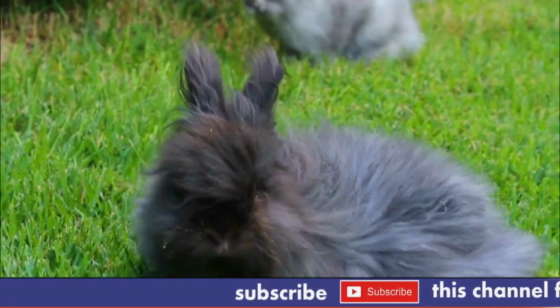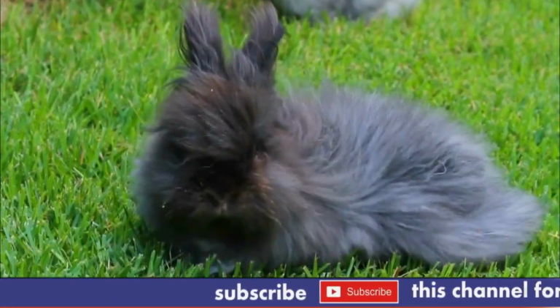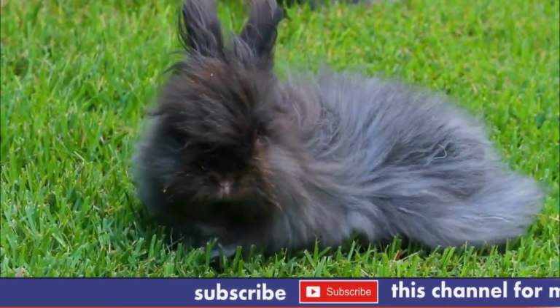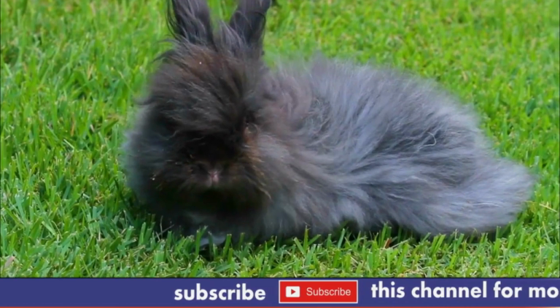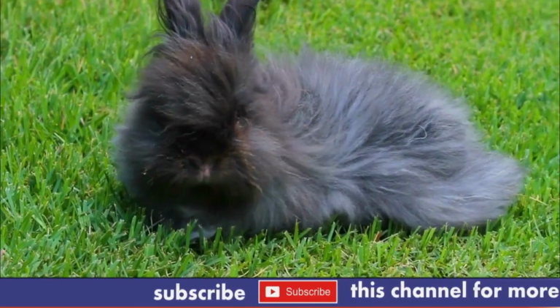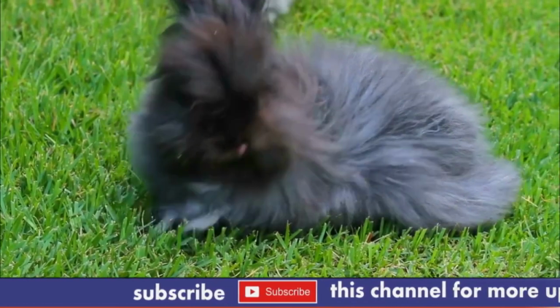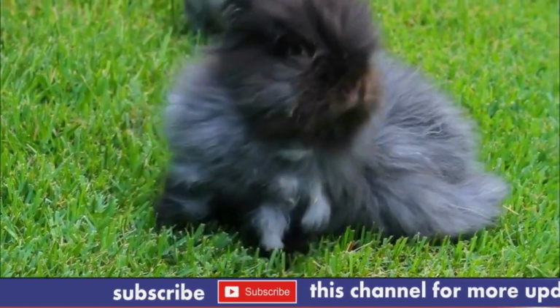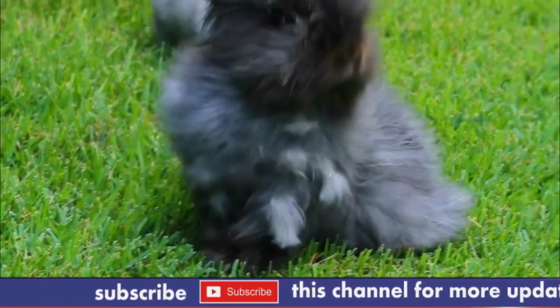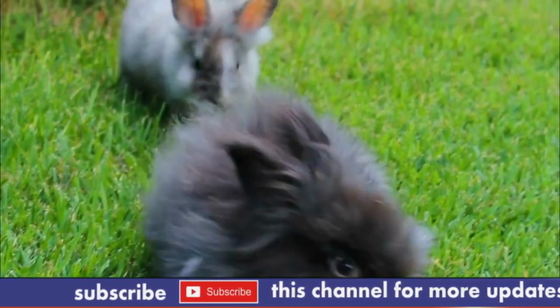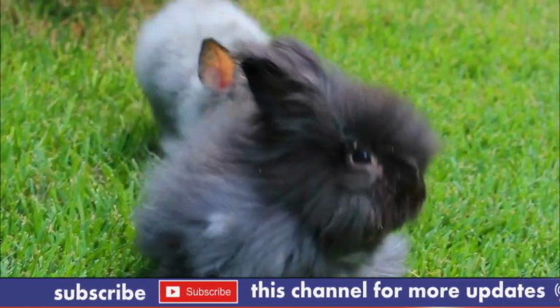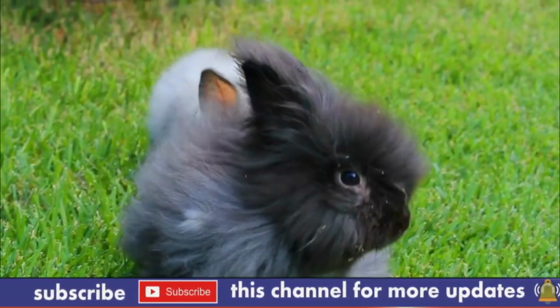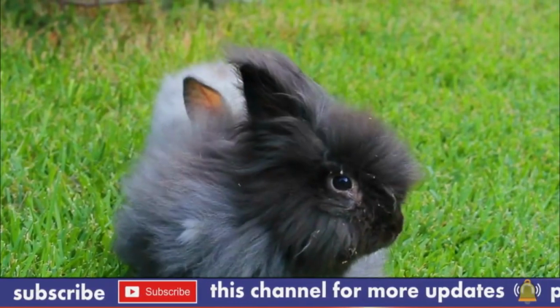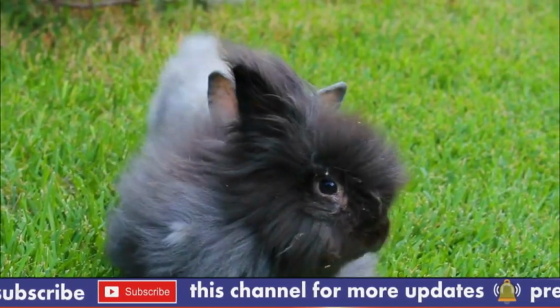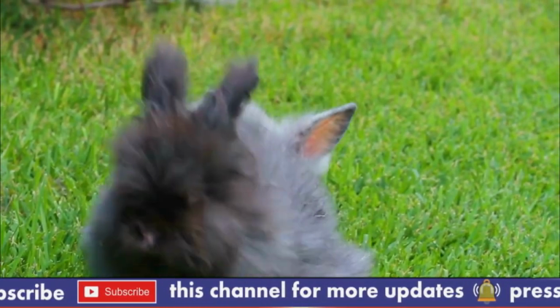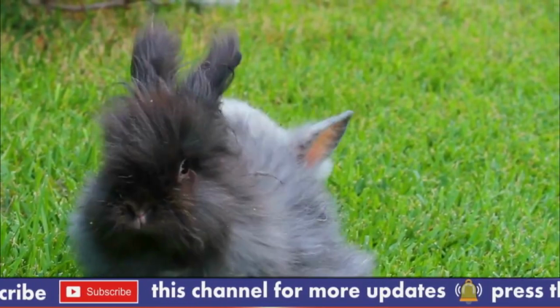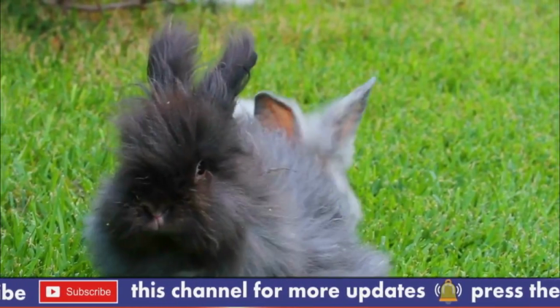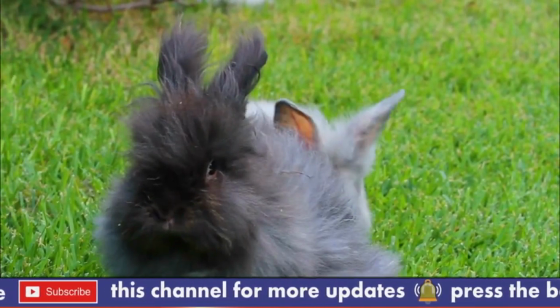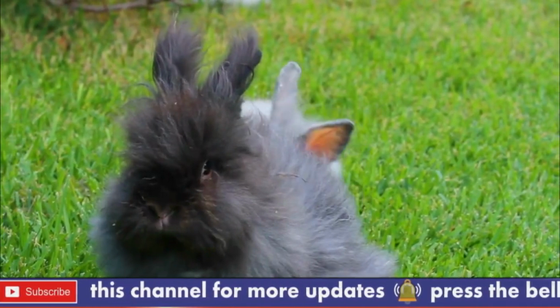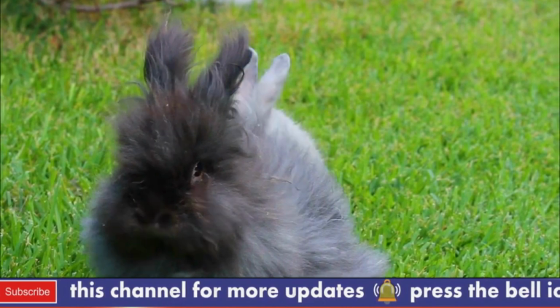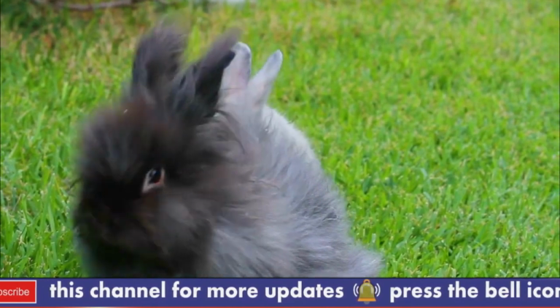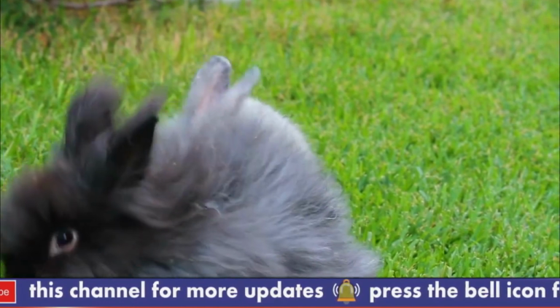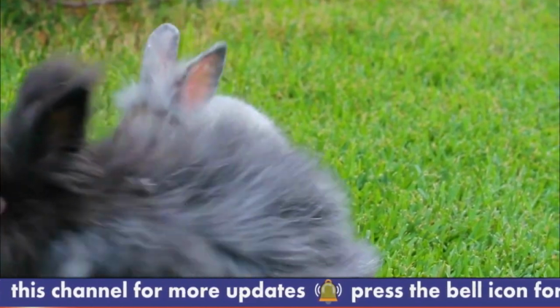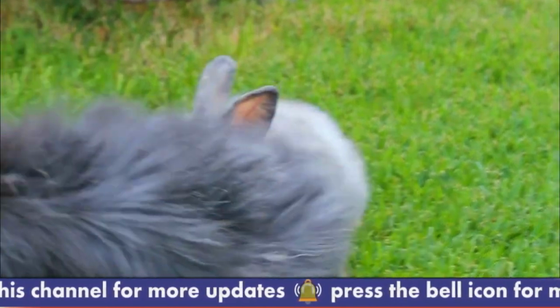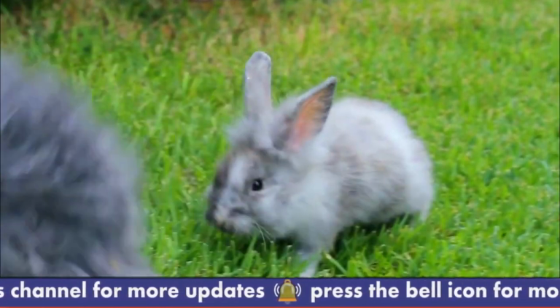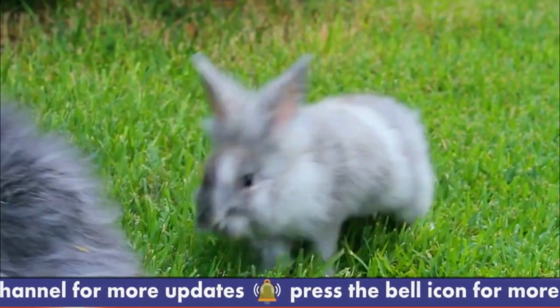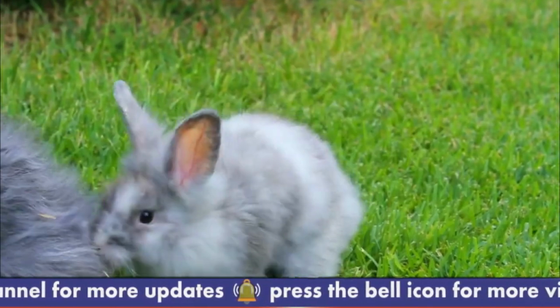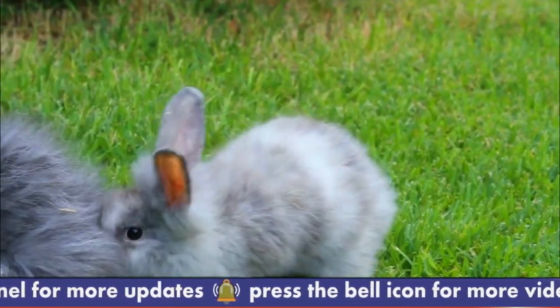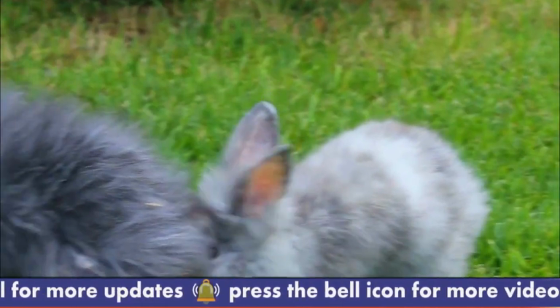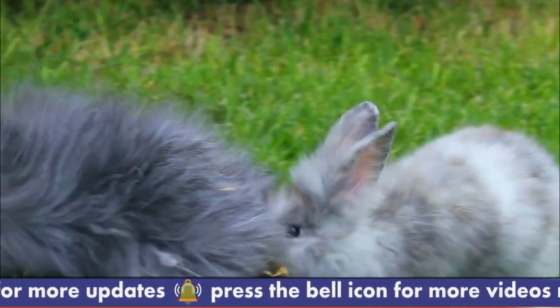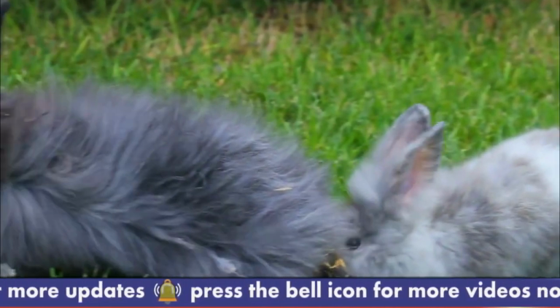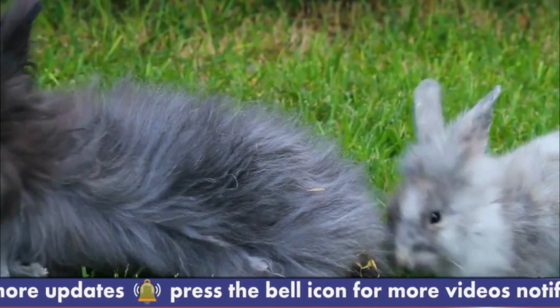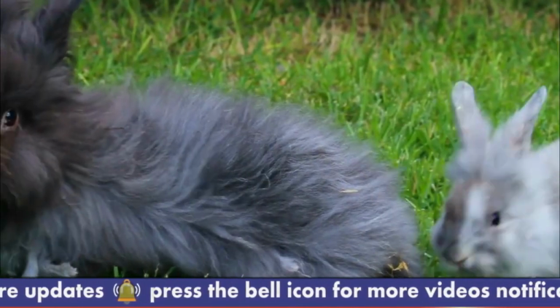Number 3: Diet. Angora Rabbits require a diet that is high in fiber, such as hay and fresh vegetables. They should also have access to fresh water at all times.